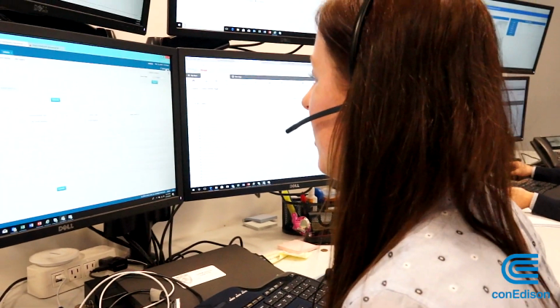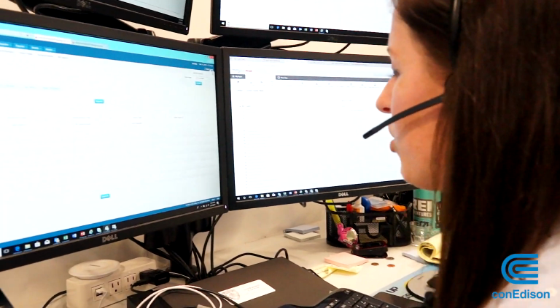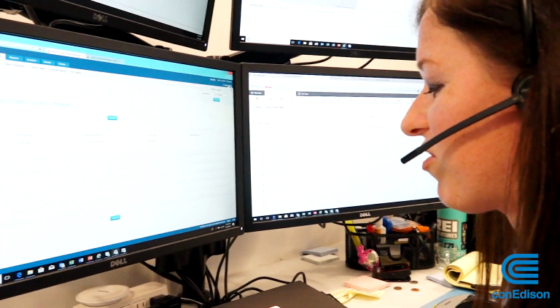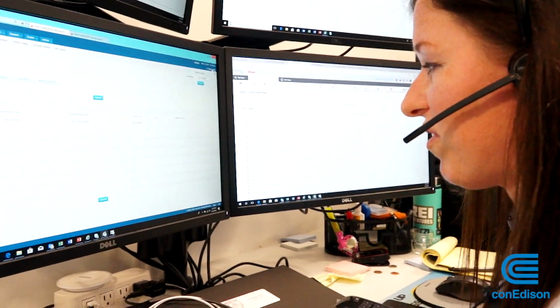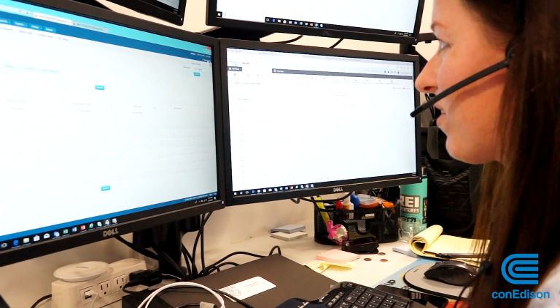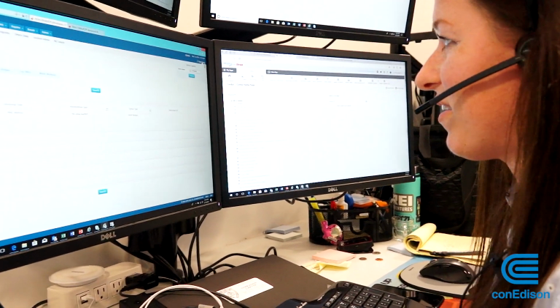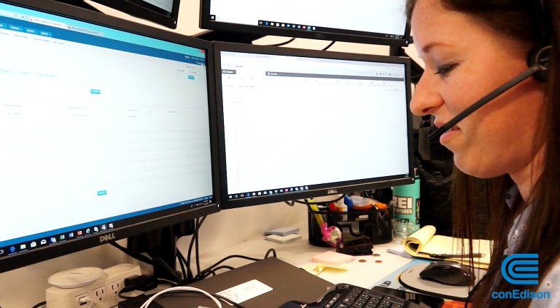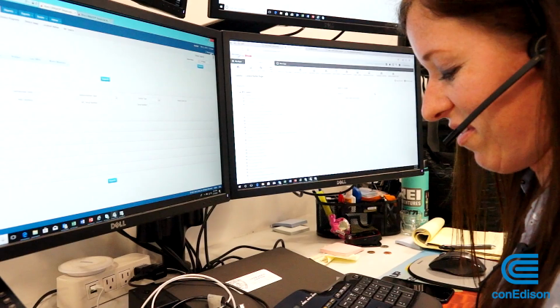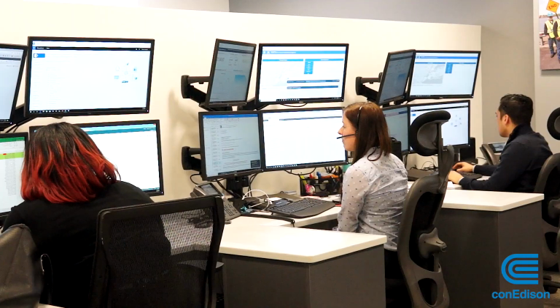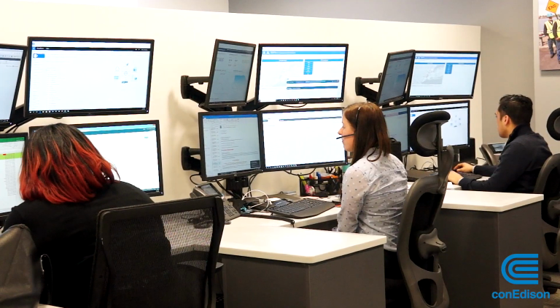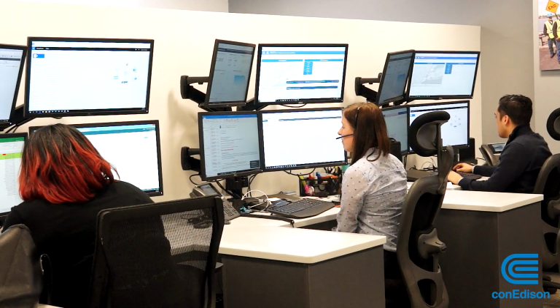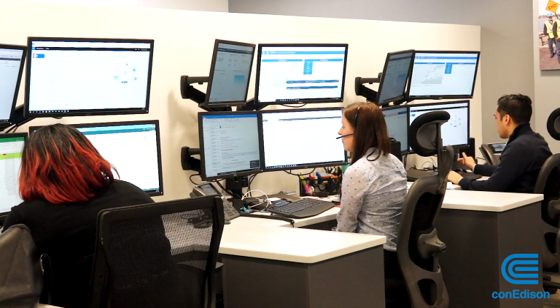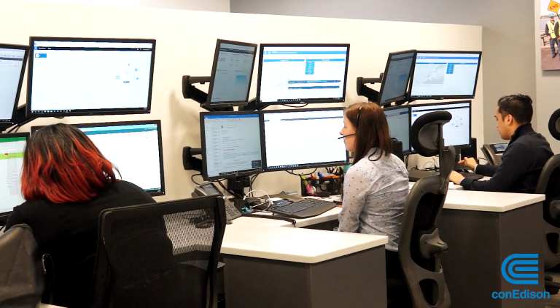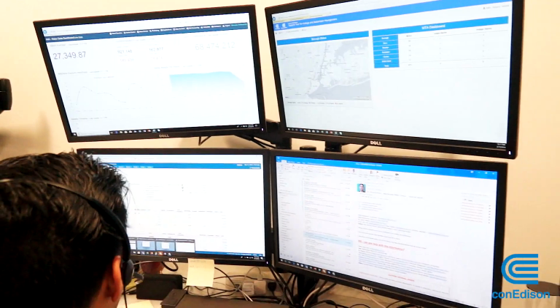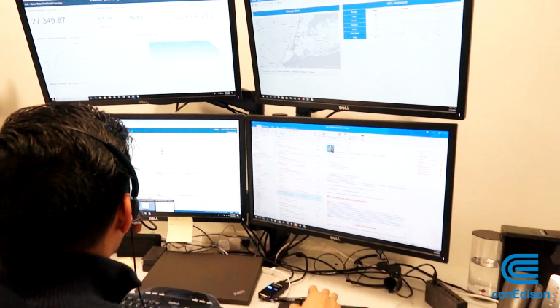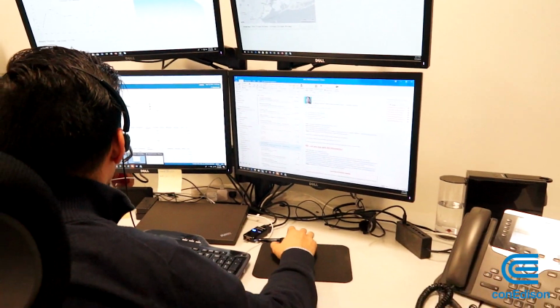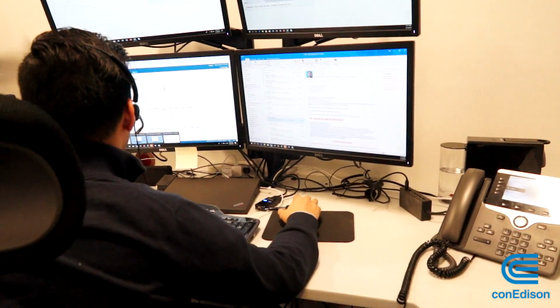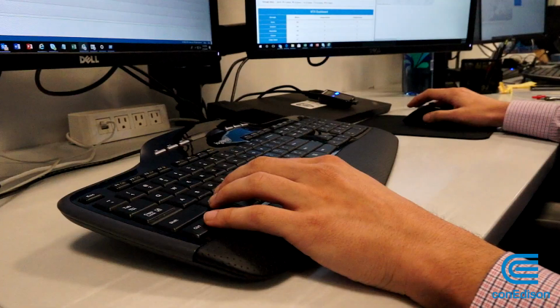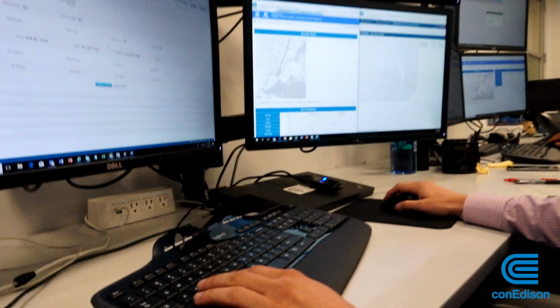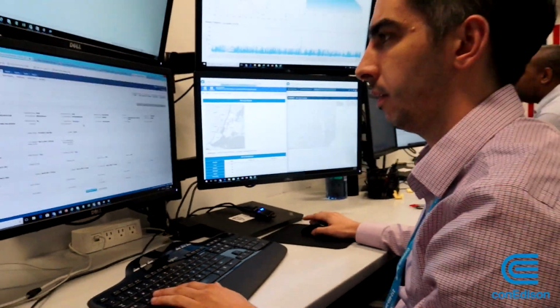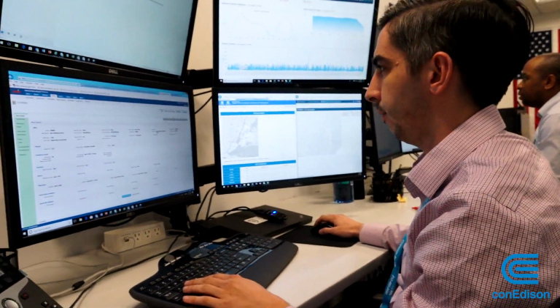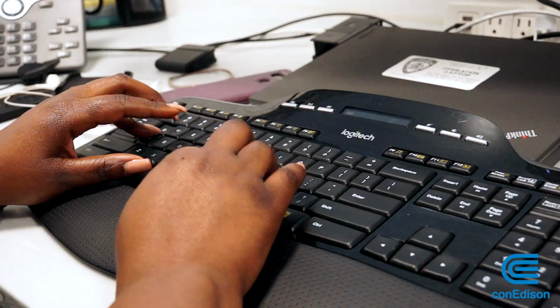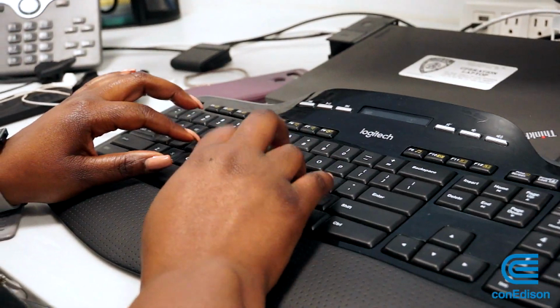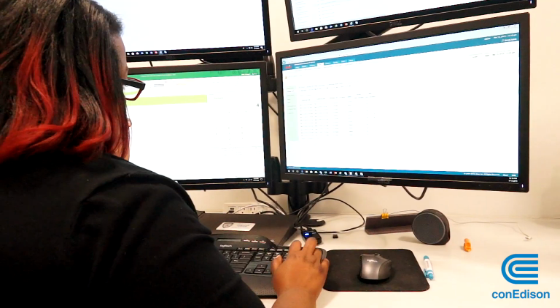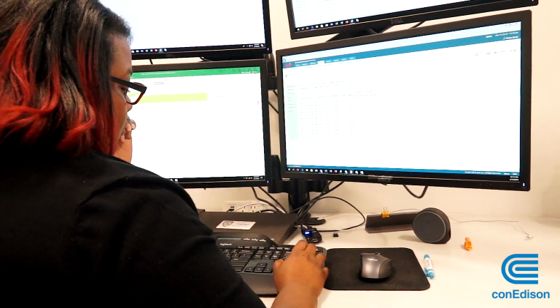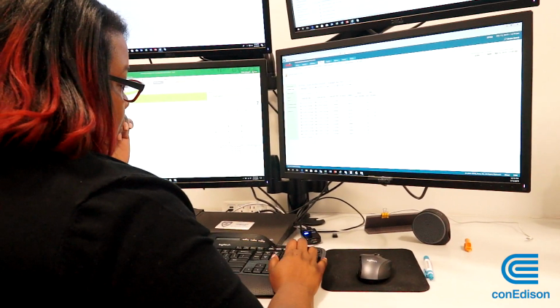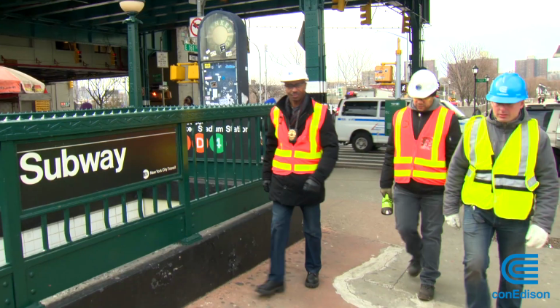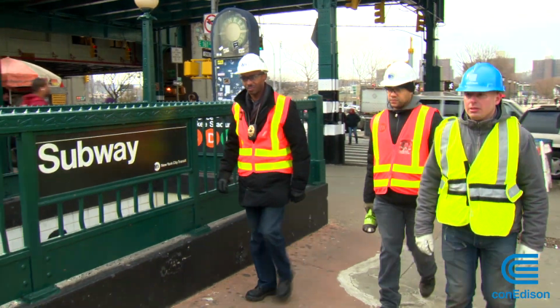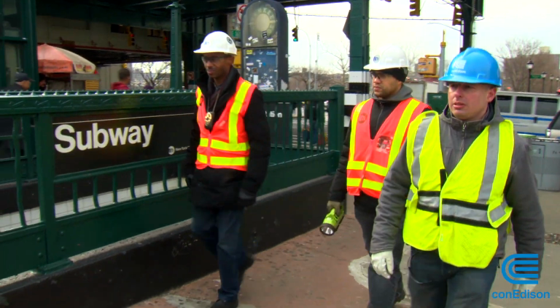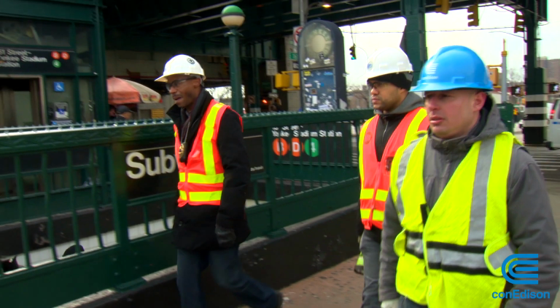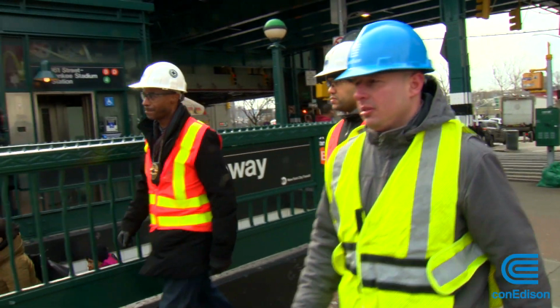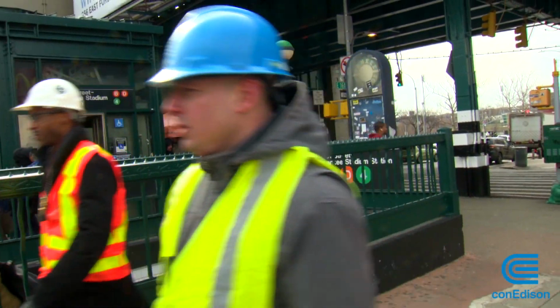This is the AMI Operations Control Center. Meet Carrie McShay — she works in the smart meter control room. She tells us the meters also help with faster outage reporting, early gas detection warnings, and even MTA signal problems in the subway.